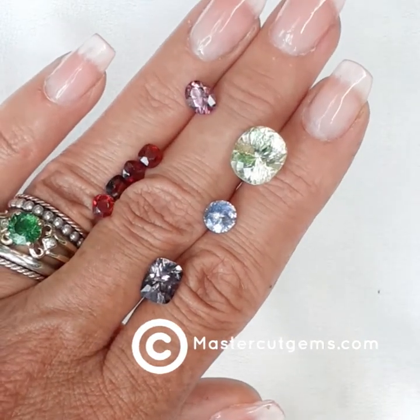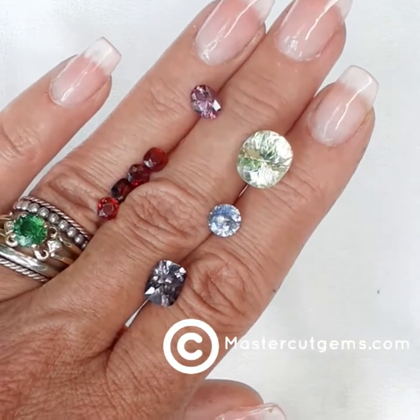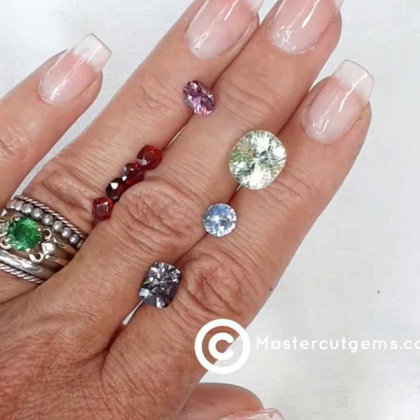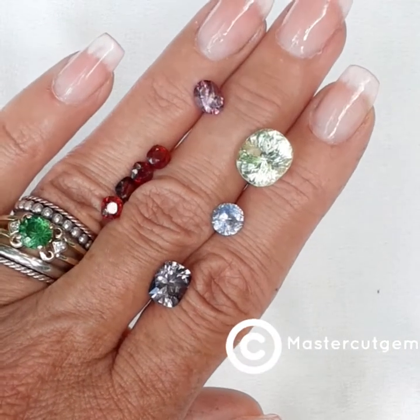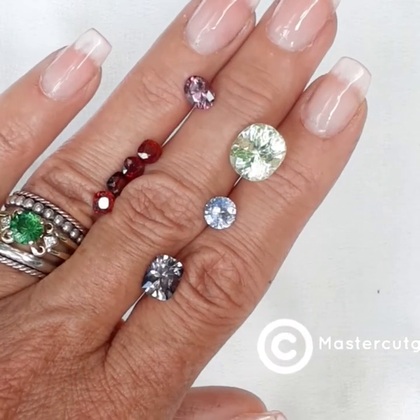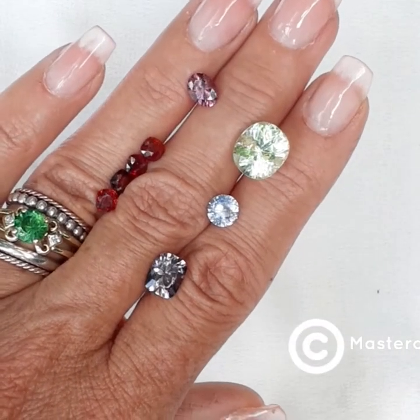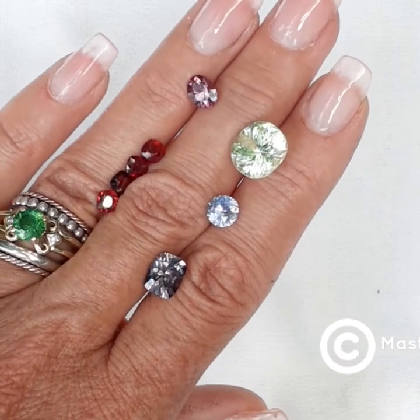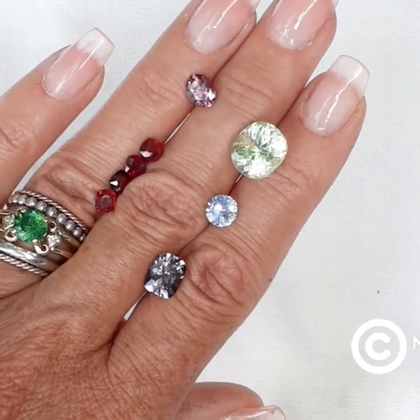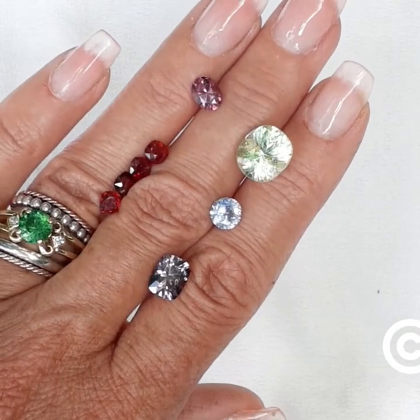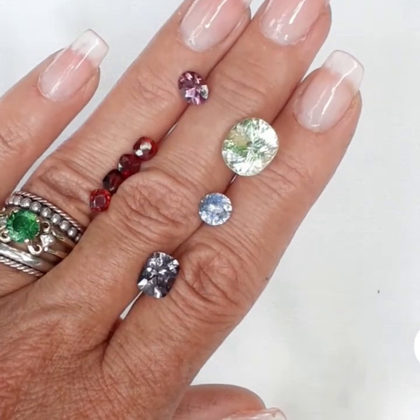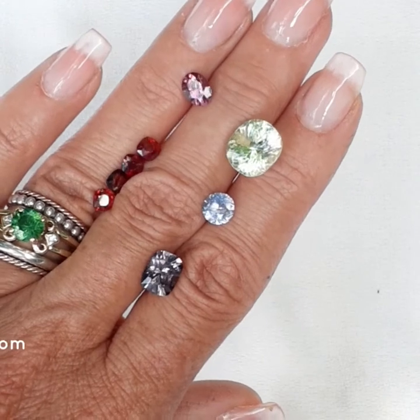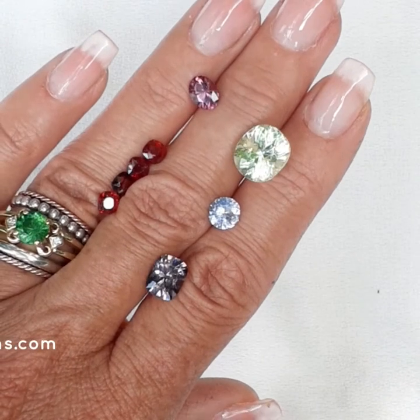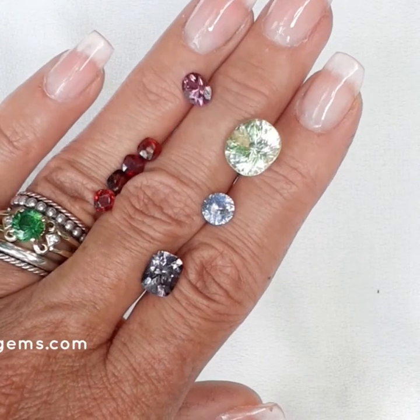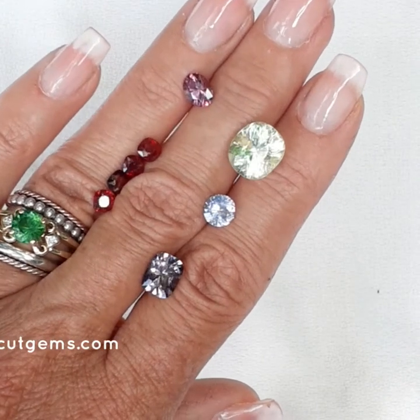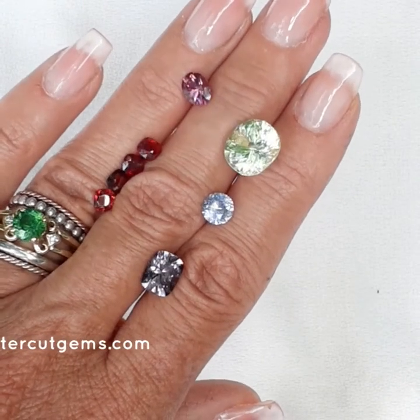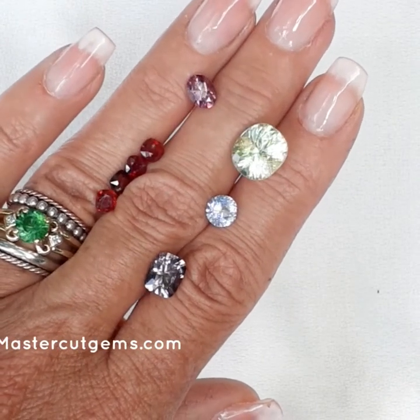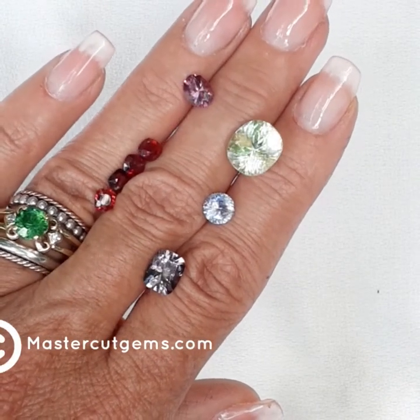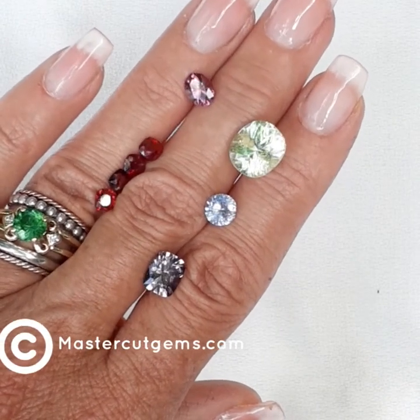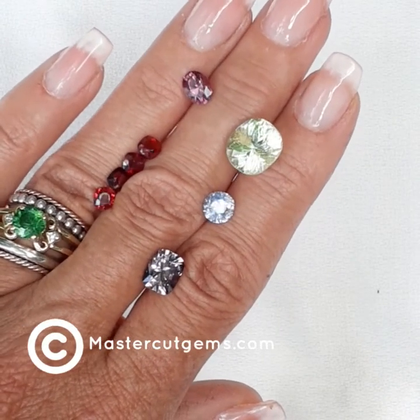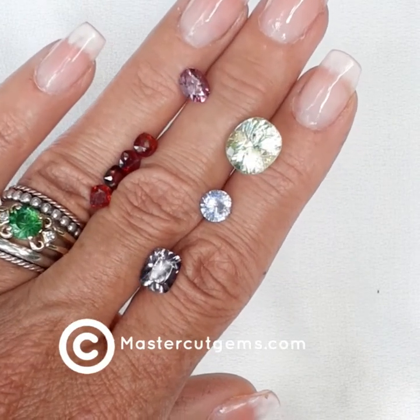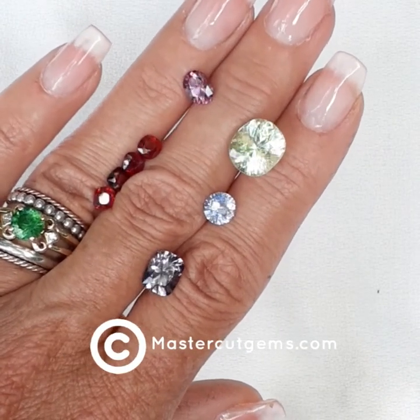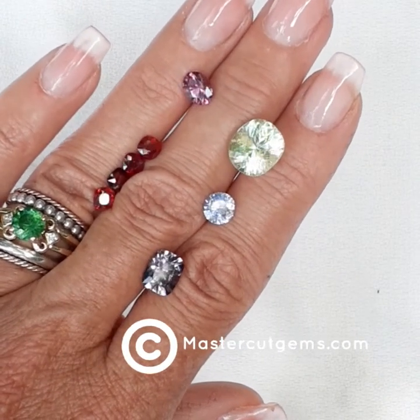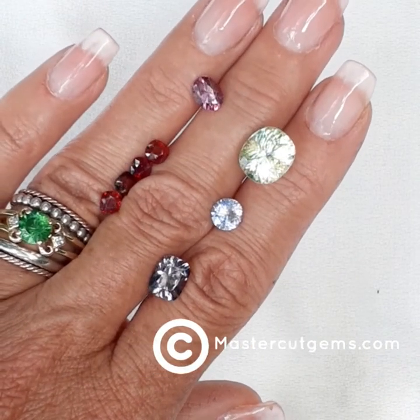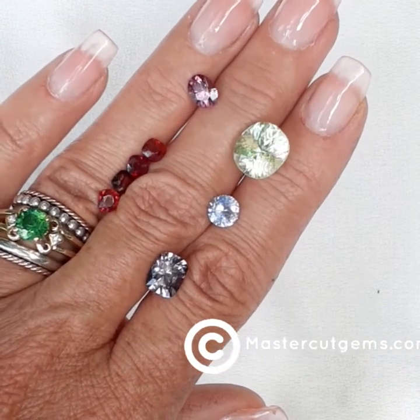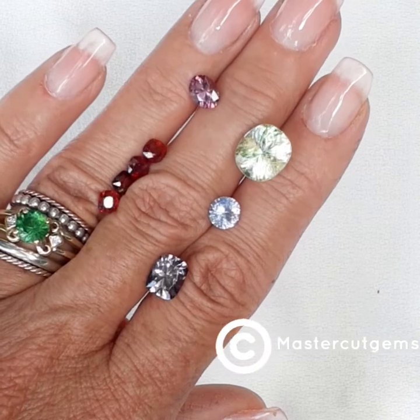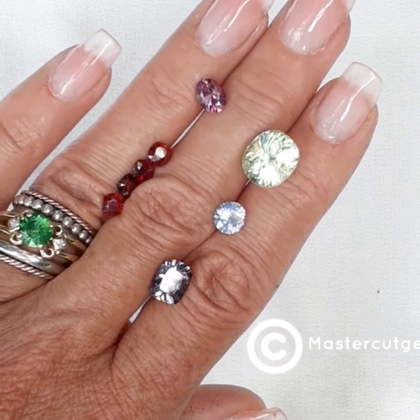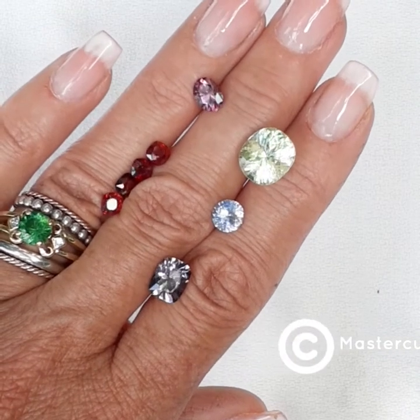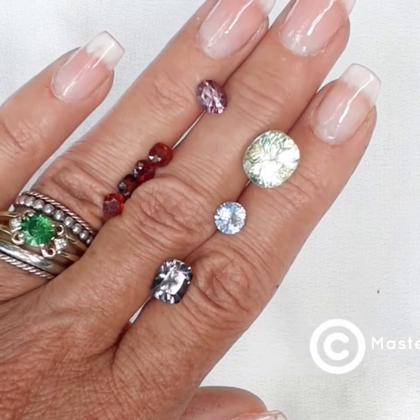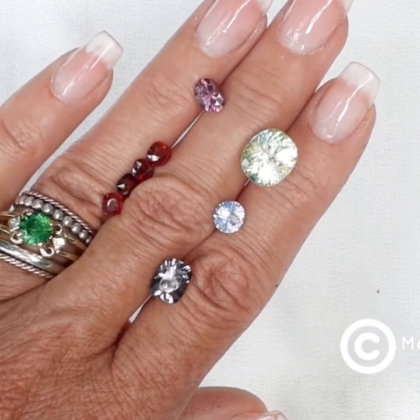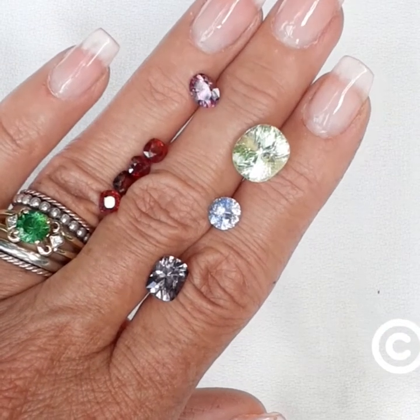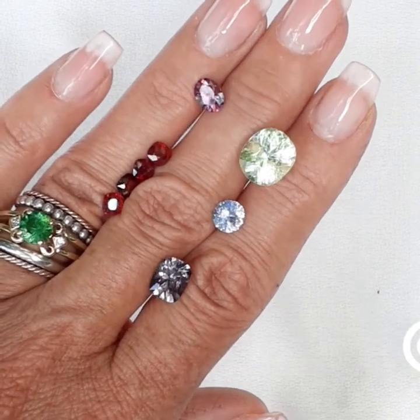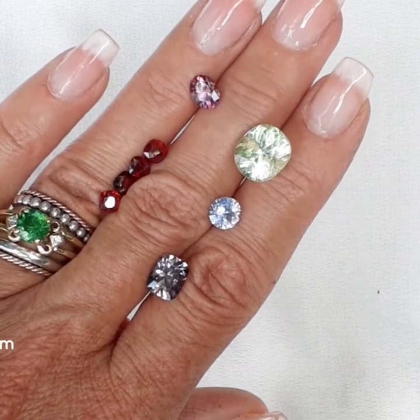We are listing new gems on the website. If you have any questions about anything you see, just send me an email. Thanks so much for looking, guys, and have a great day.